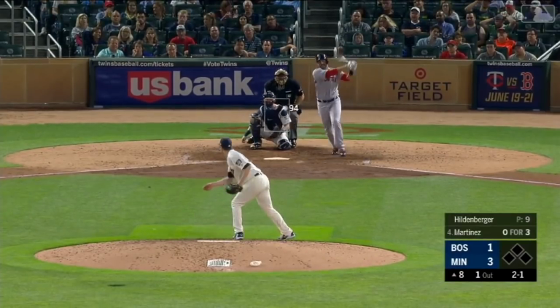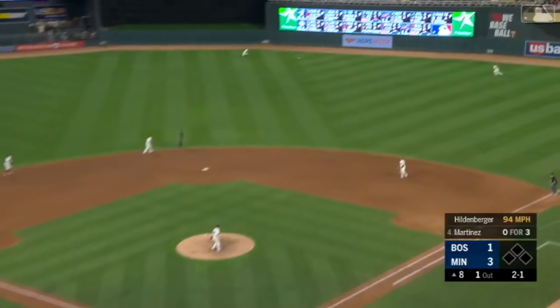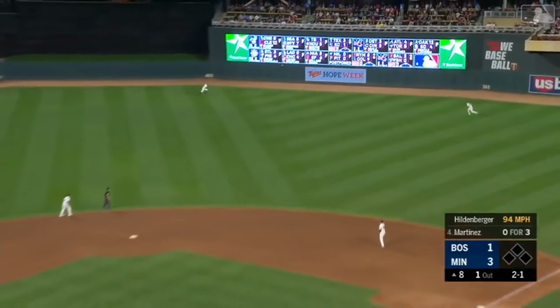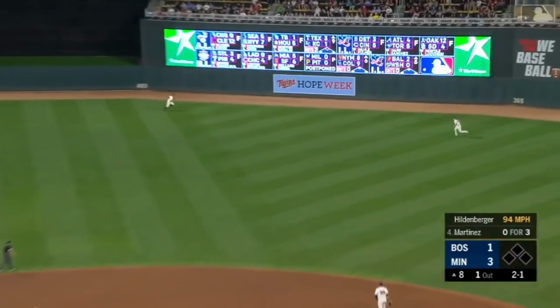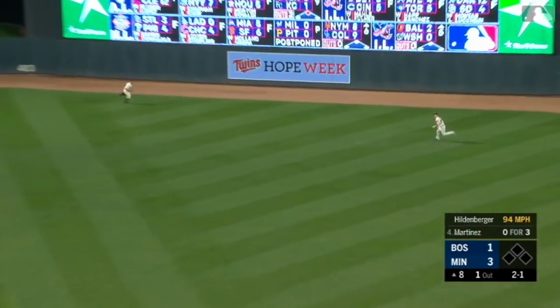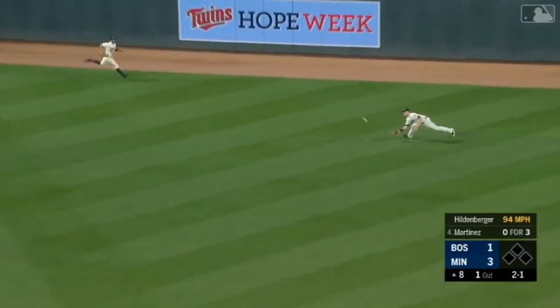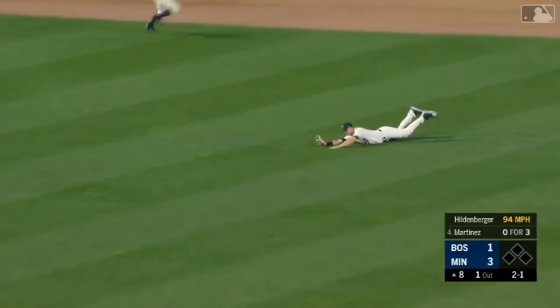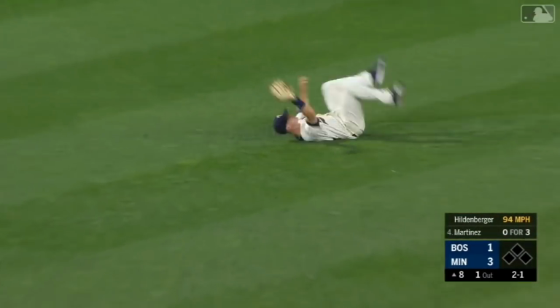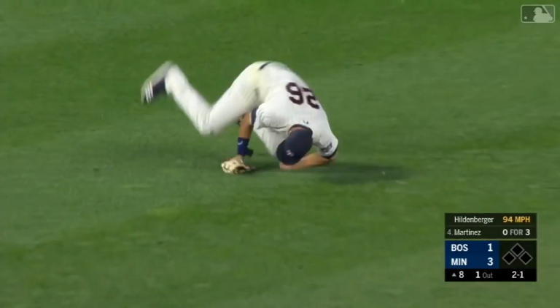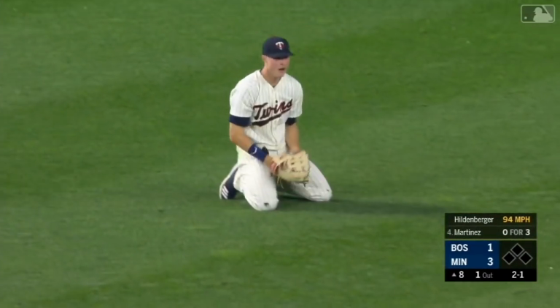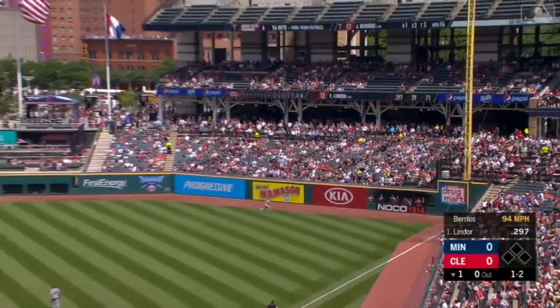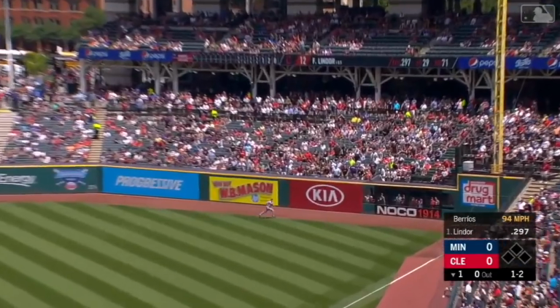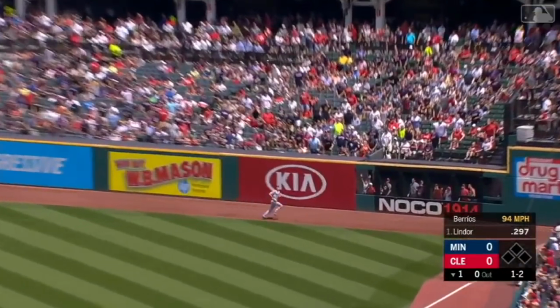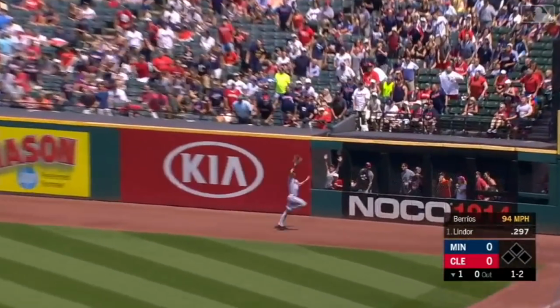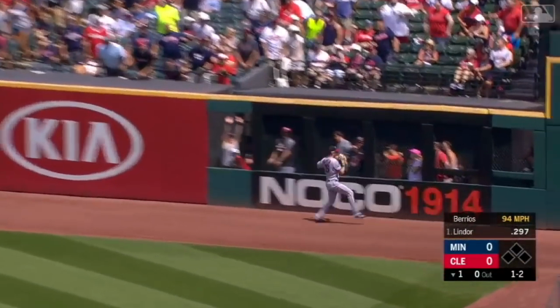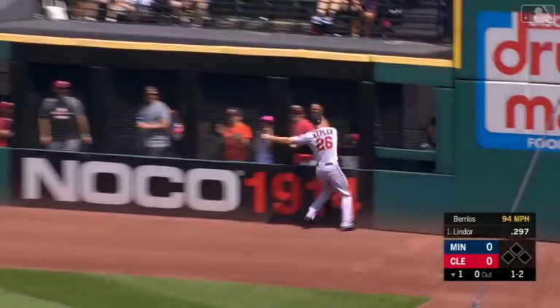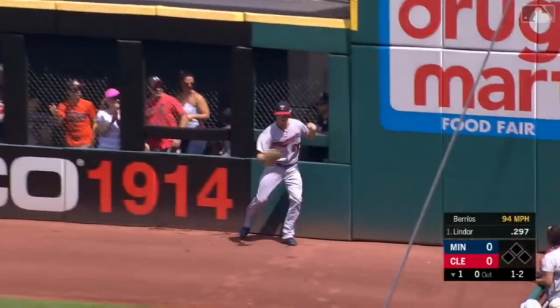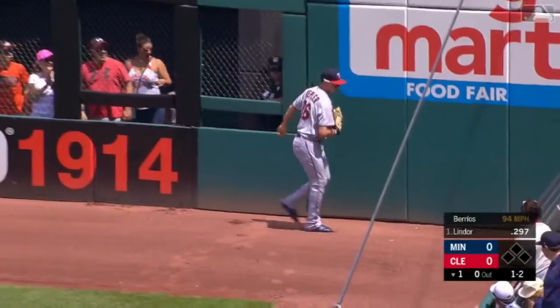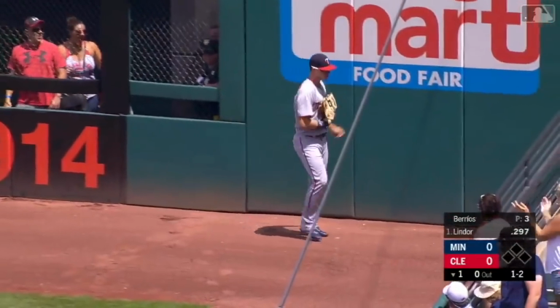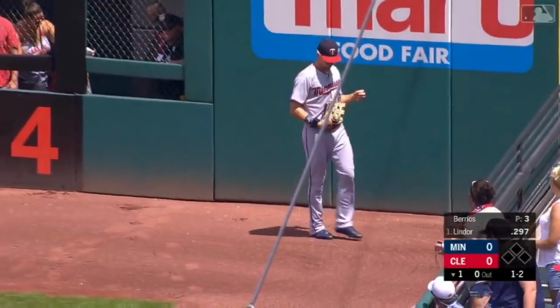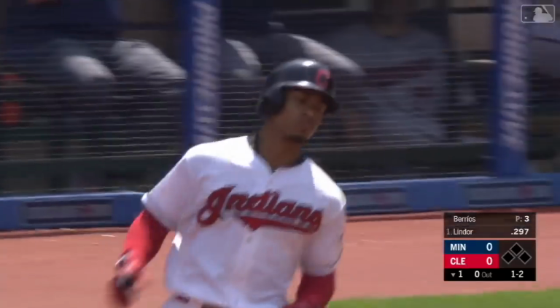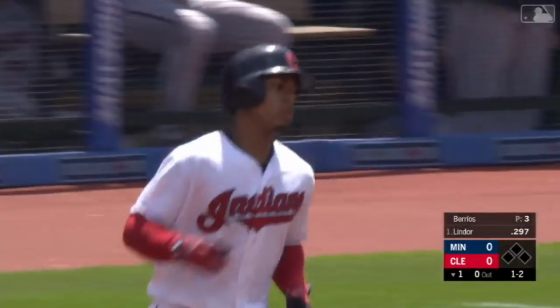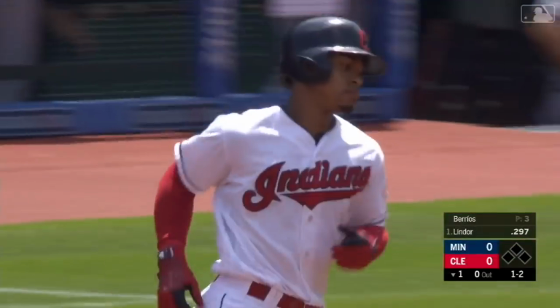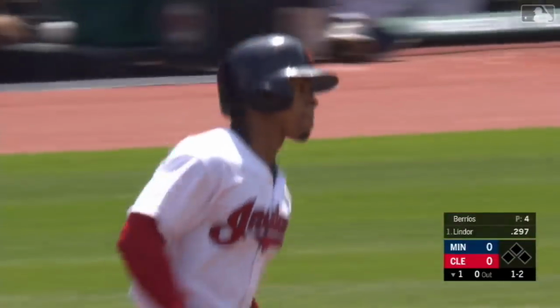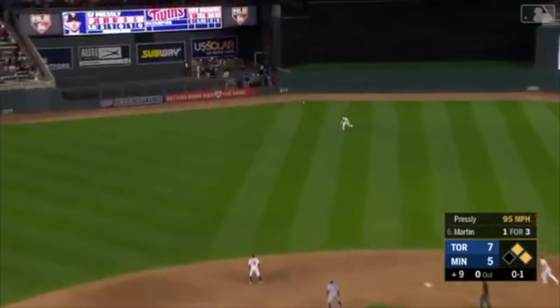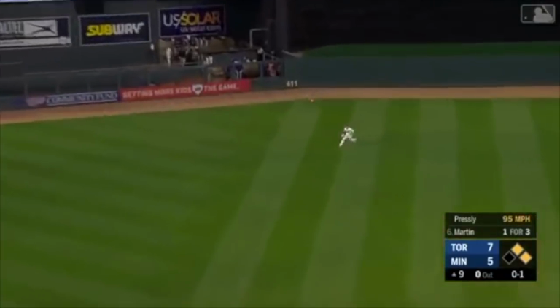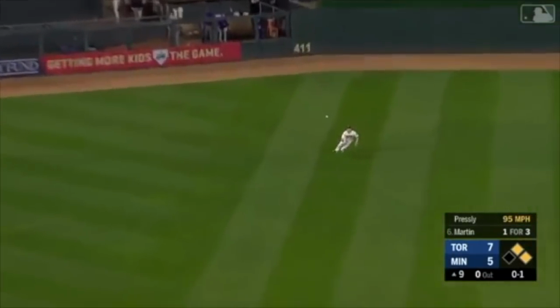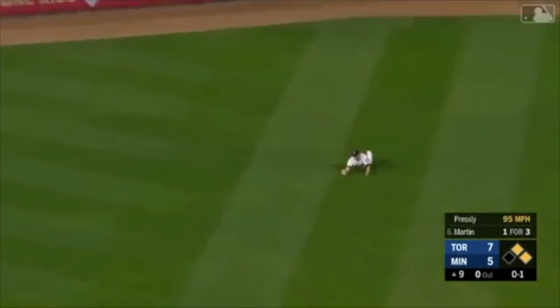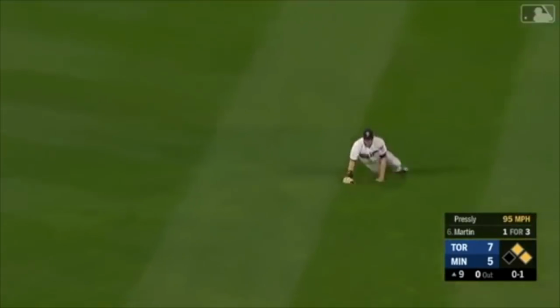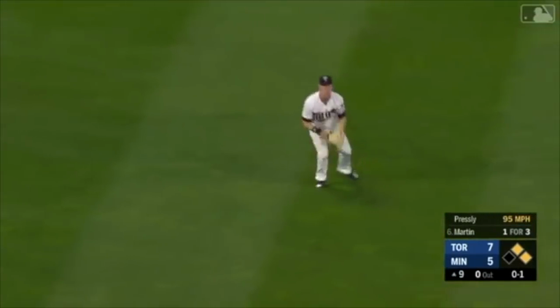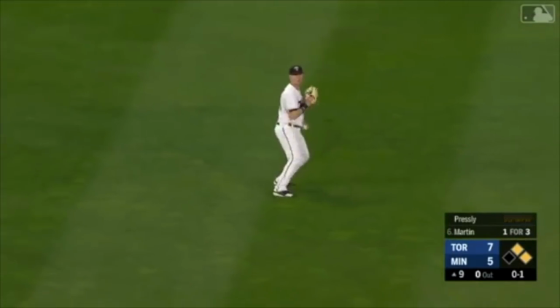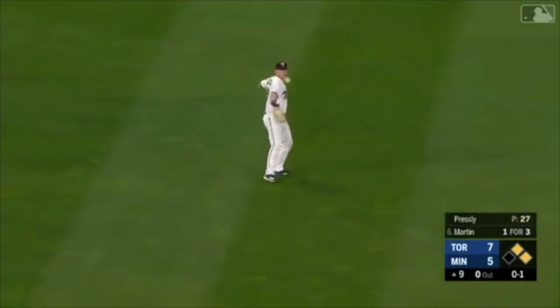To right center field and Kepler with a sliding catch in the gap. Kepler leaps and tracks it down on the warning track. Another nice running catch by Max Kepler. Kepler with a diving catch in center field.